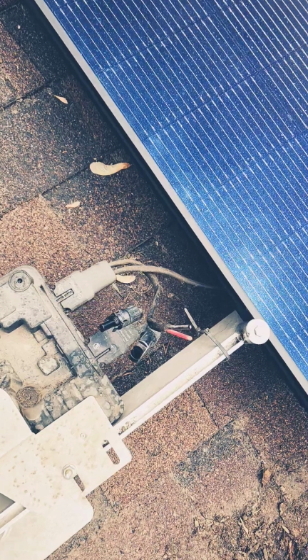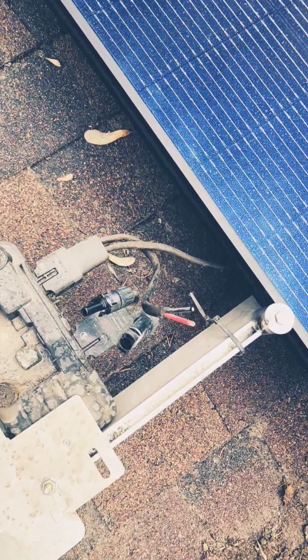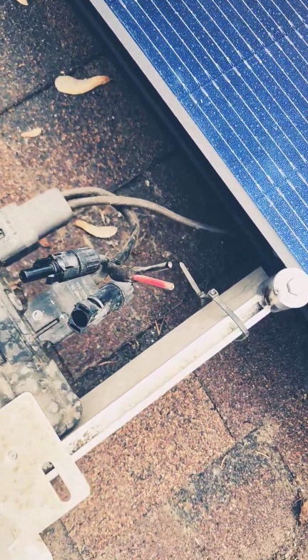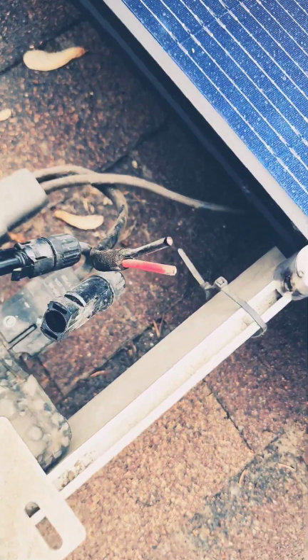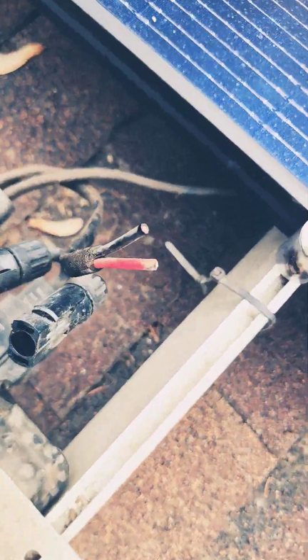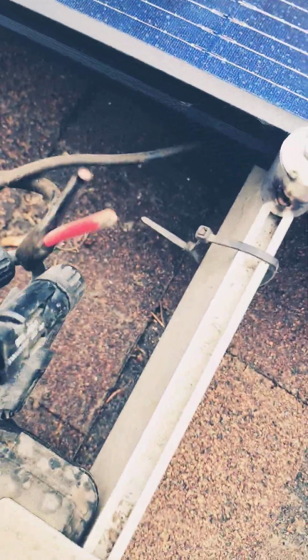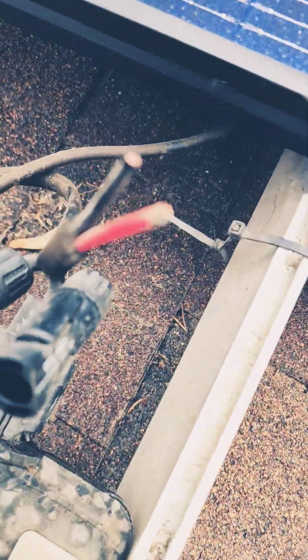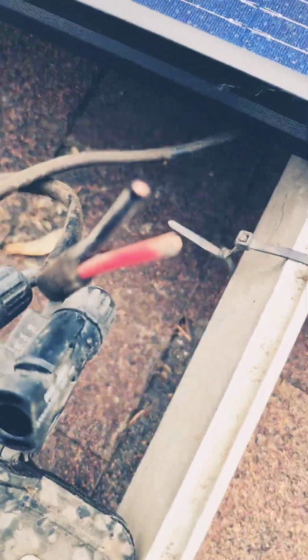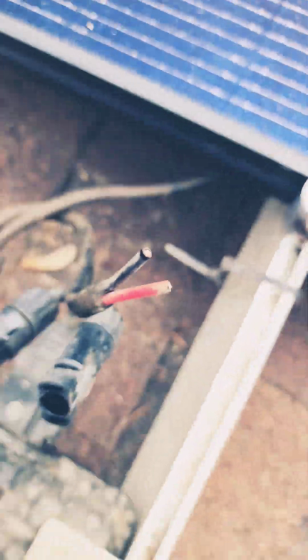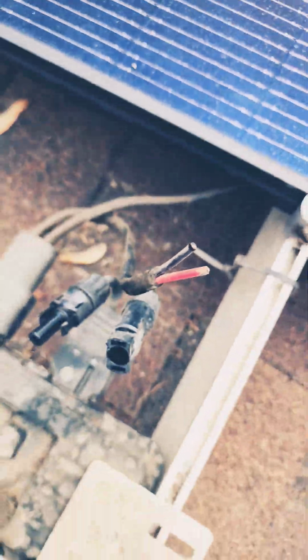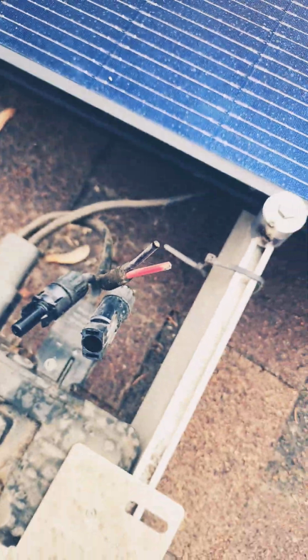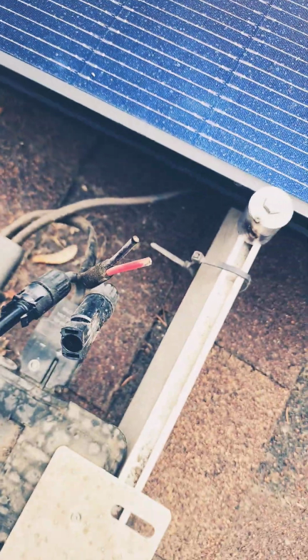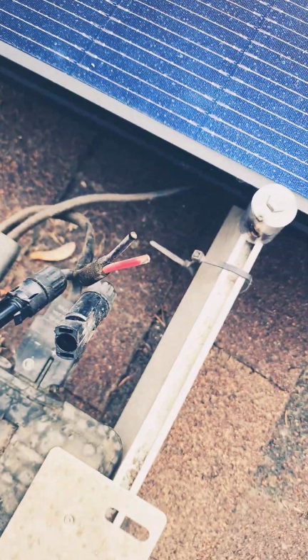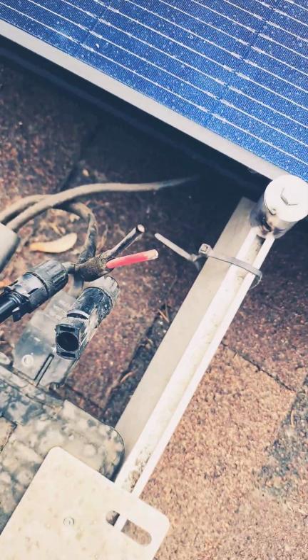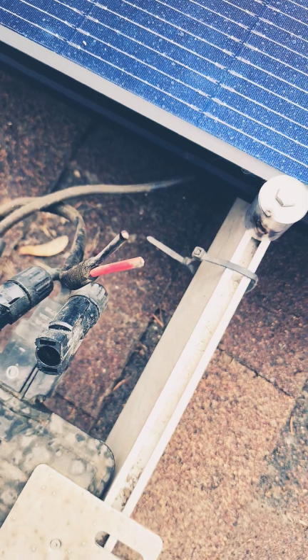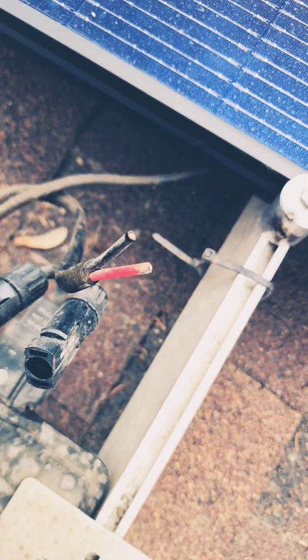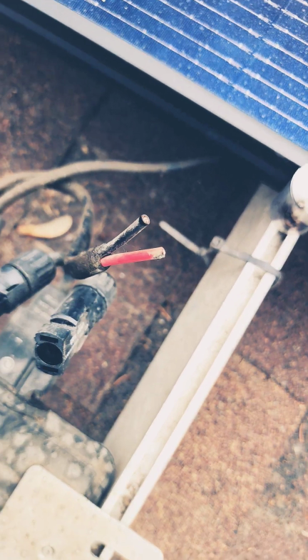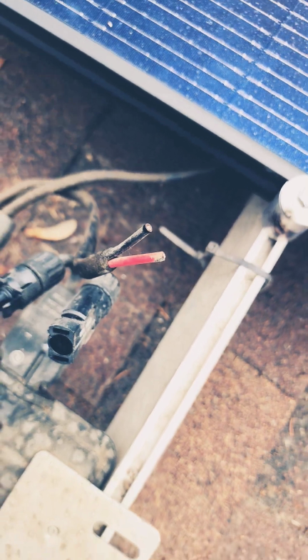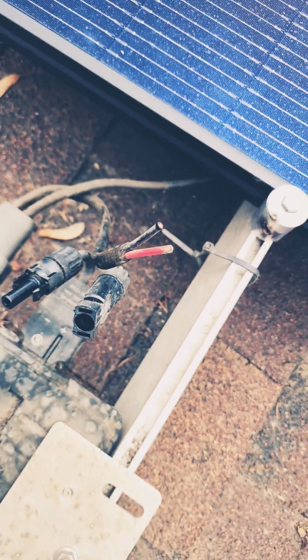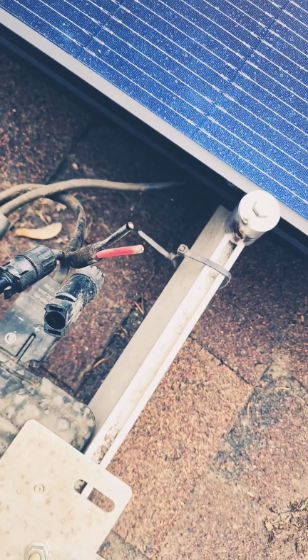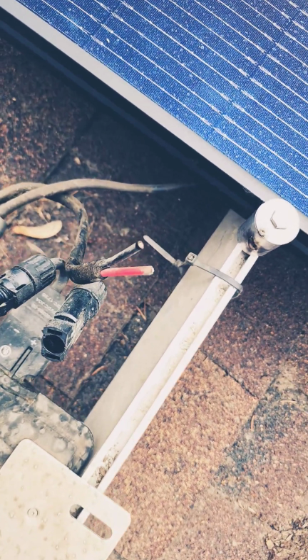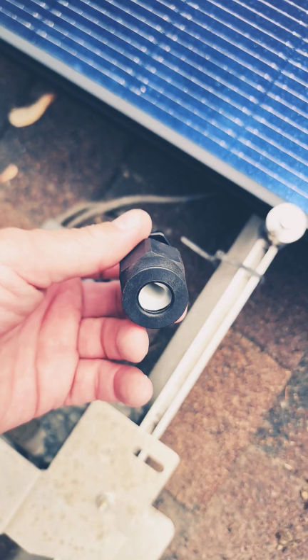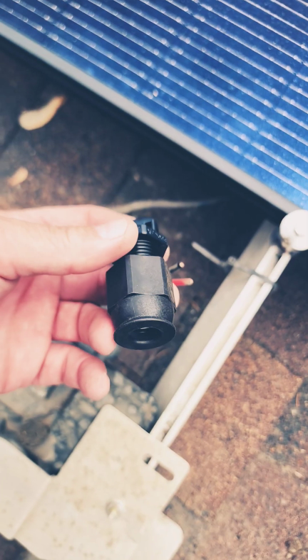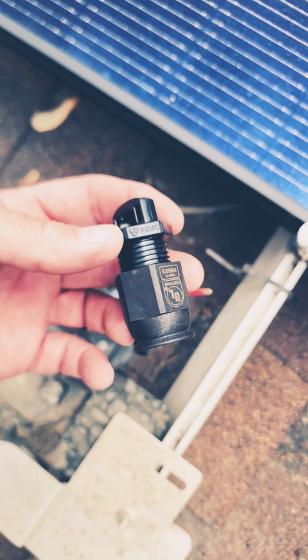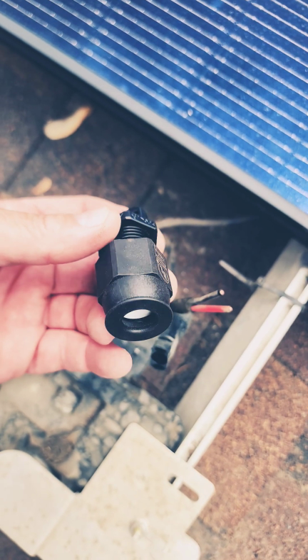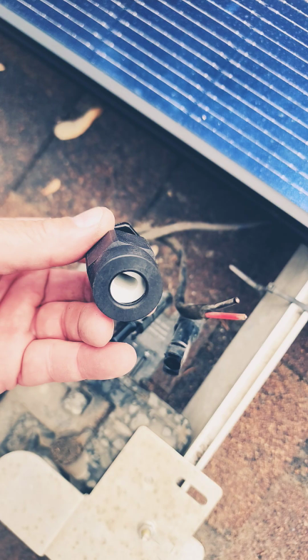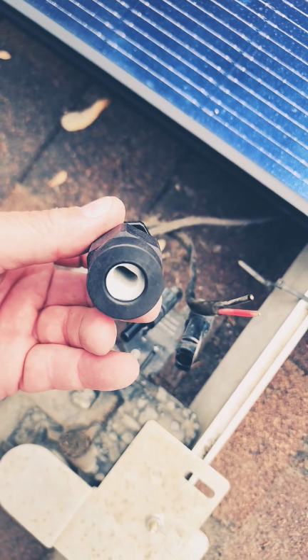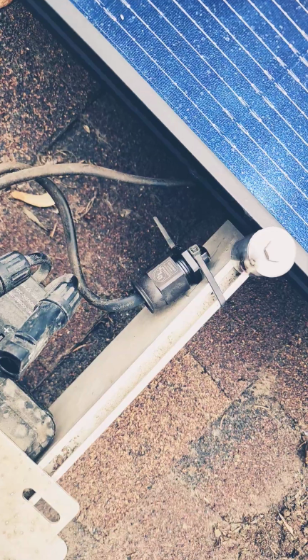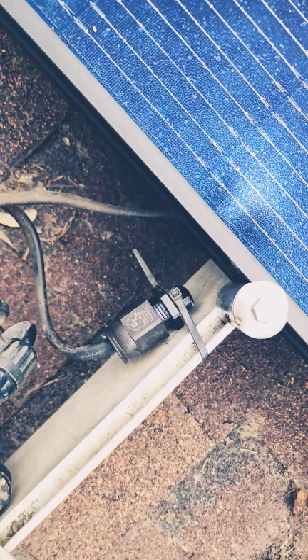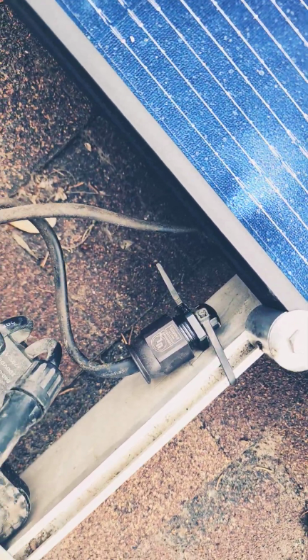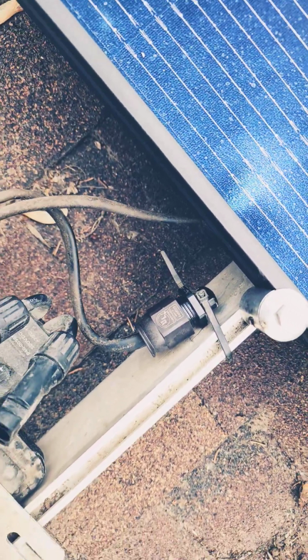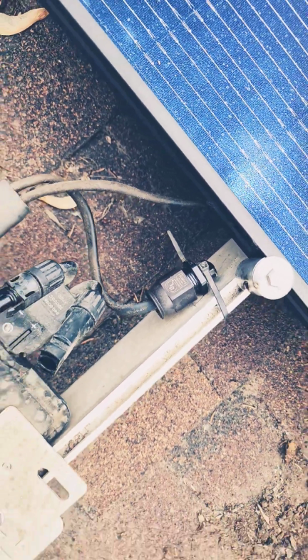One issue I ran into is the idiots who installed this never put an end cap on that, and left it wide open. So those are both hot and live just sitting out with nature. I got my end cap, I'm going to put that on. Okay, that wire's capped off.